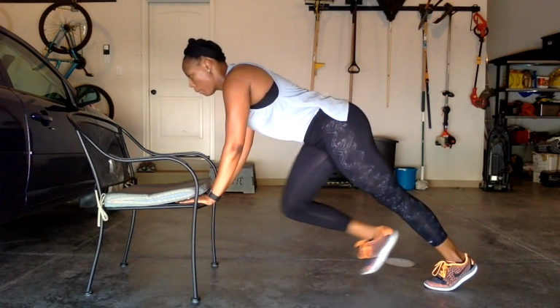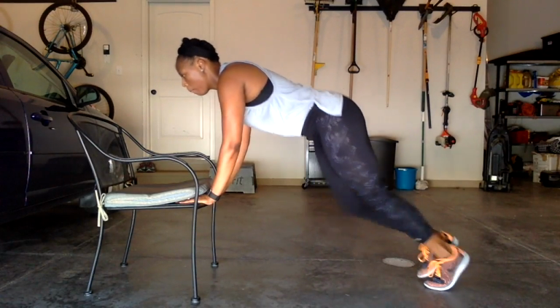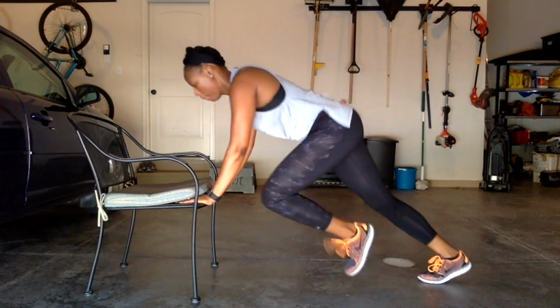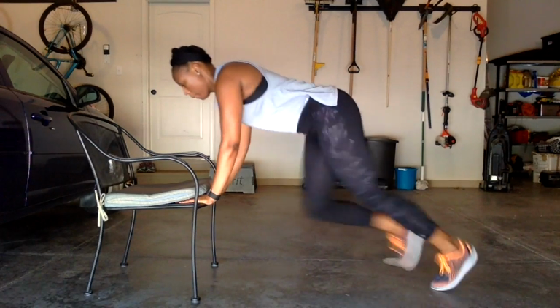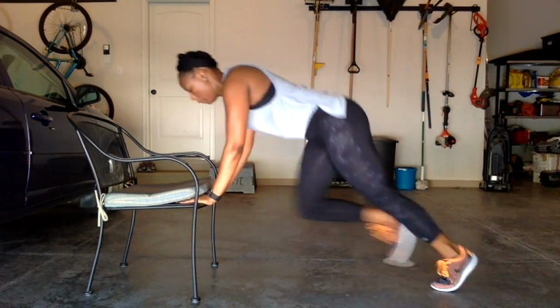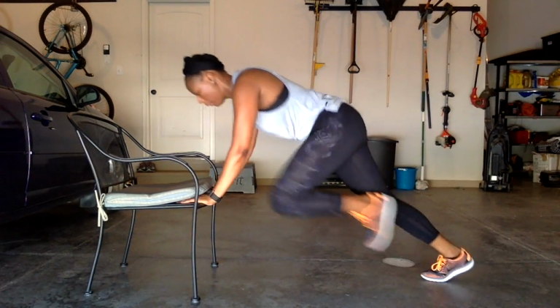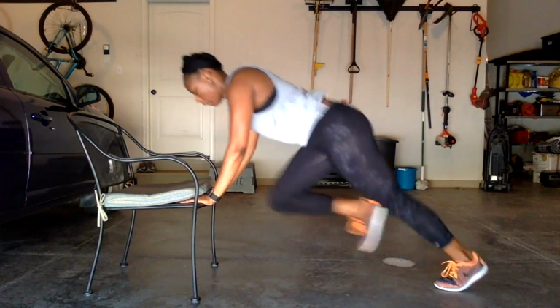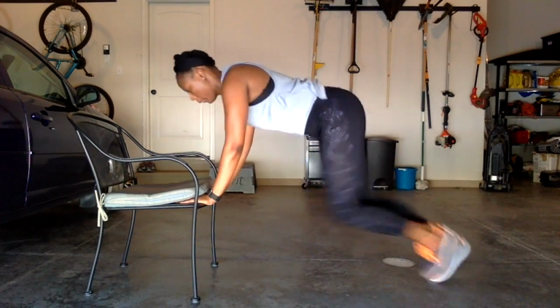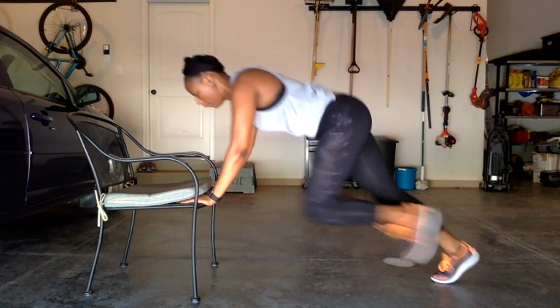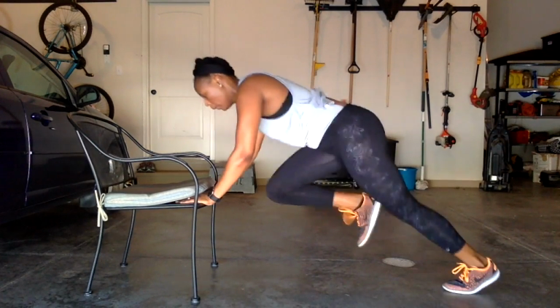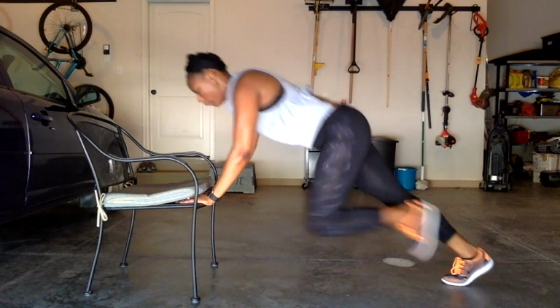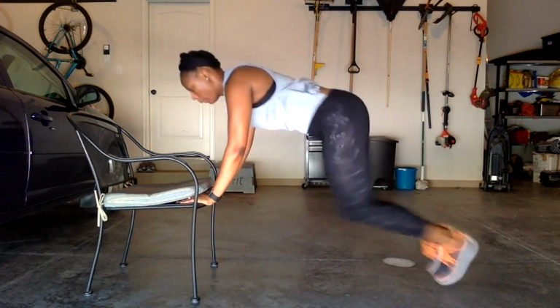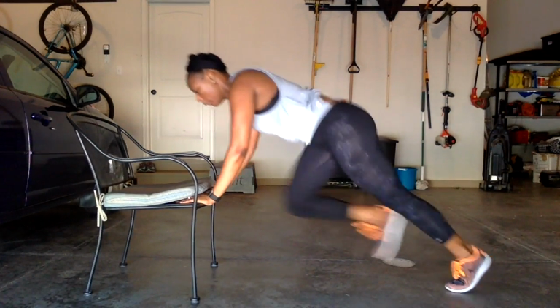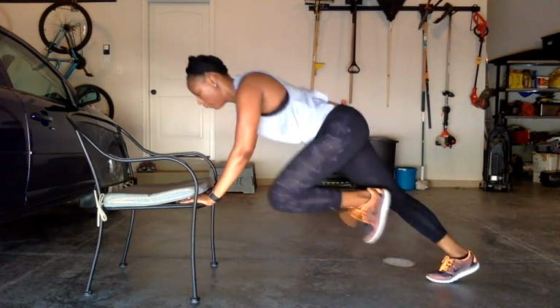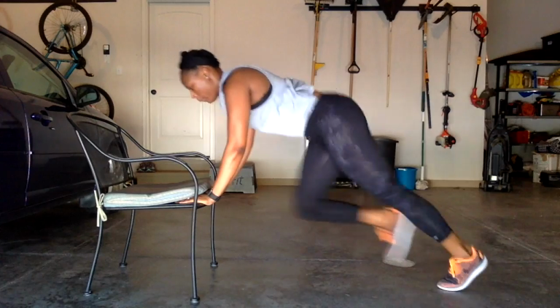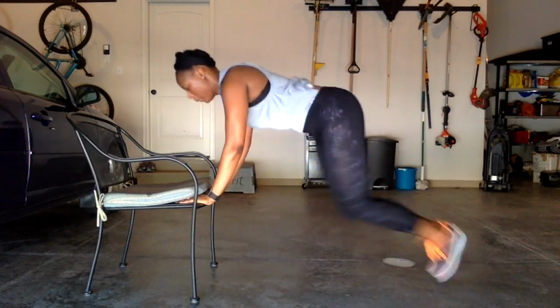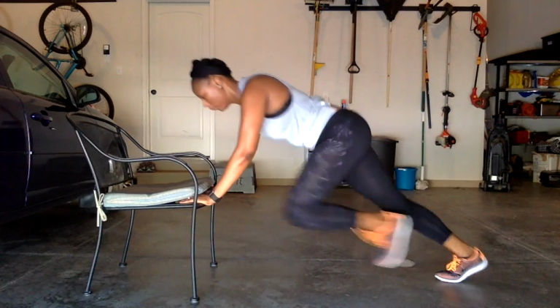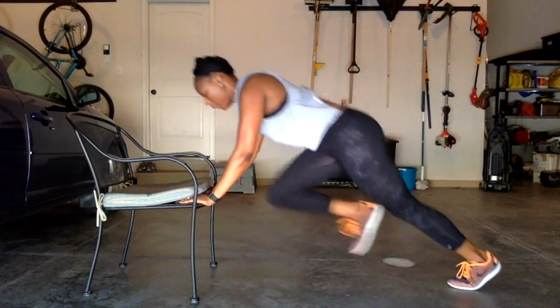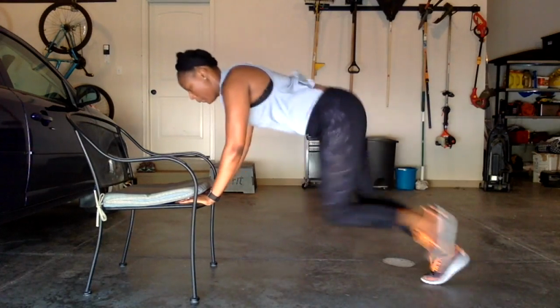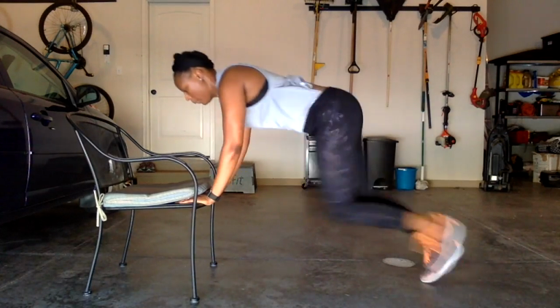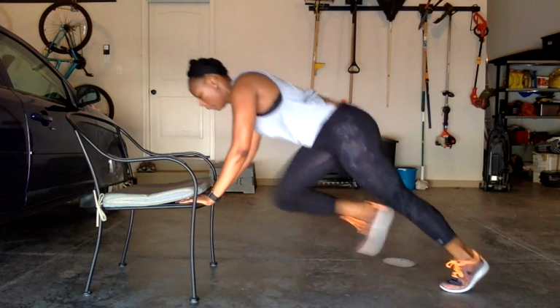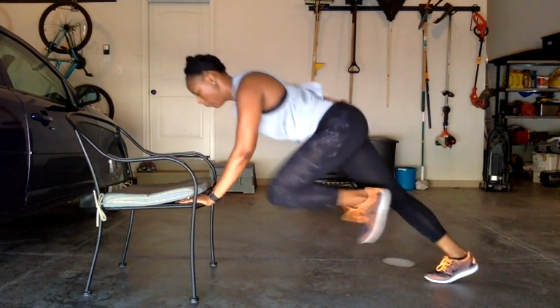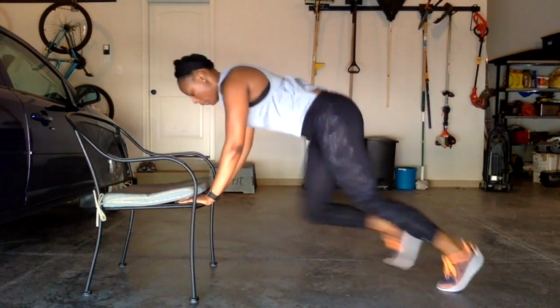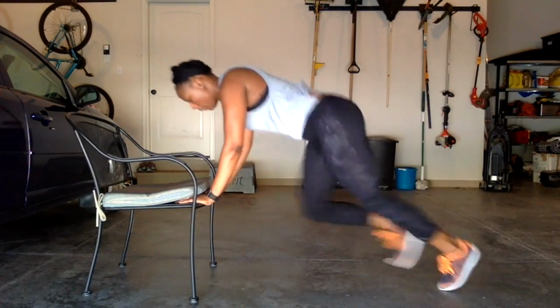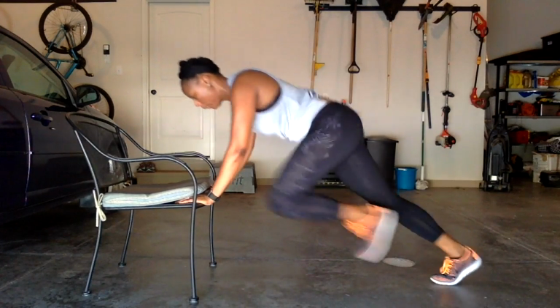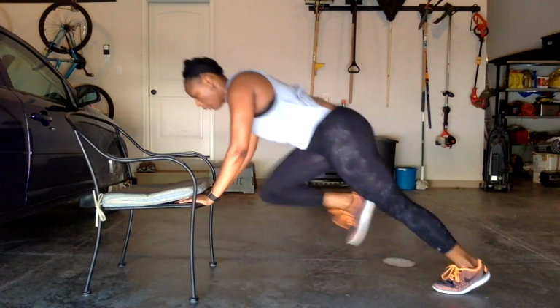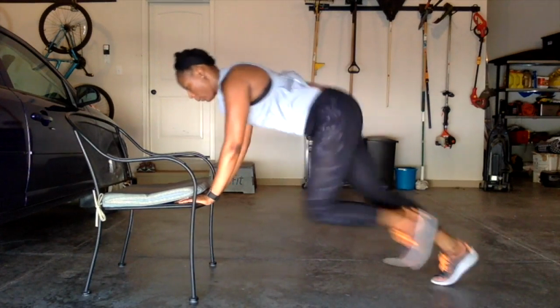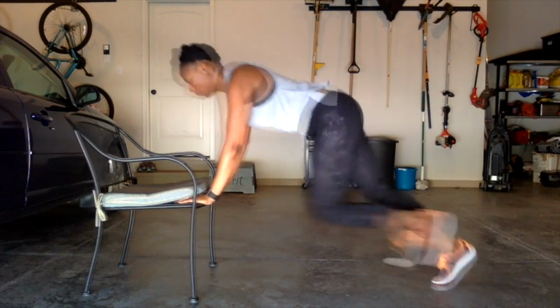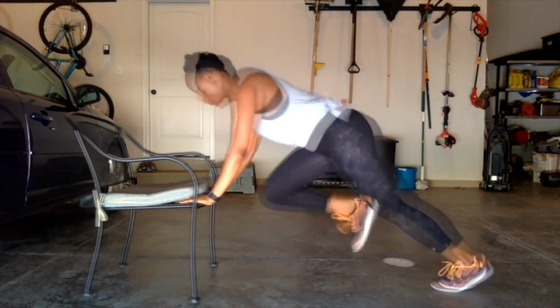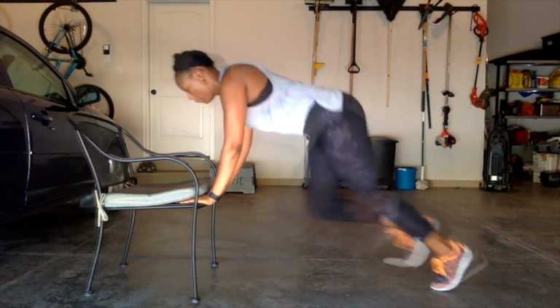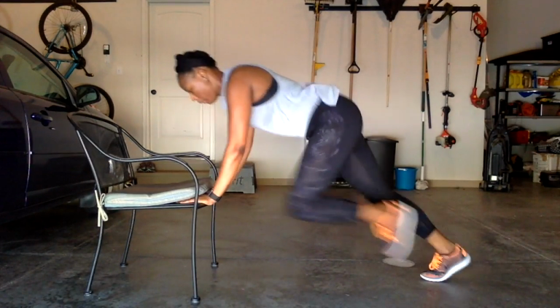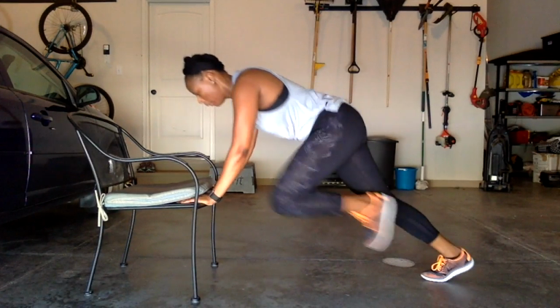To make this move more challenging, move your hands to the seat position of the chair and bring your knees in faster without tapping your foot on the floor.